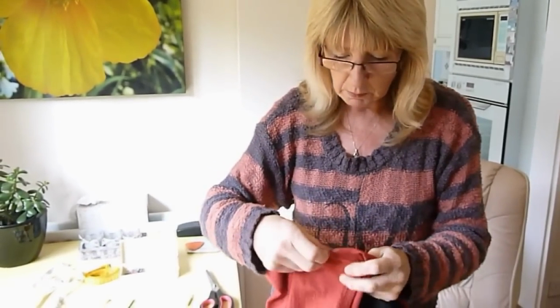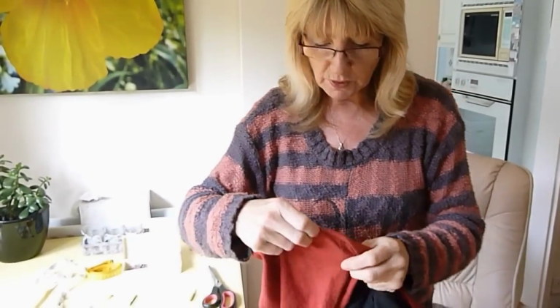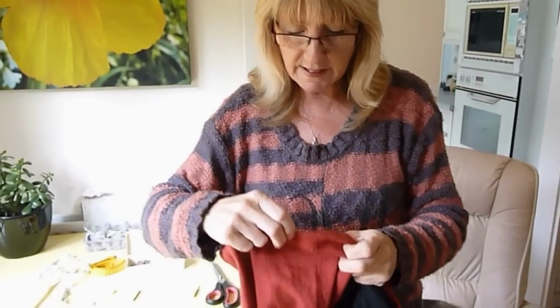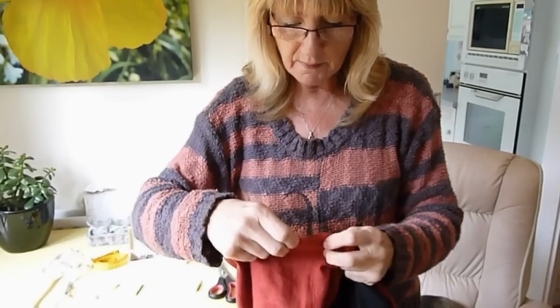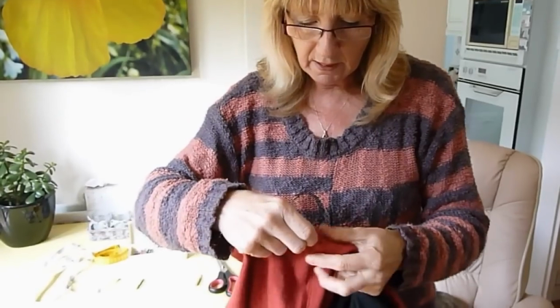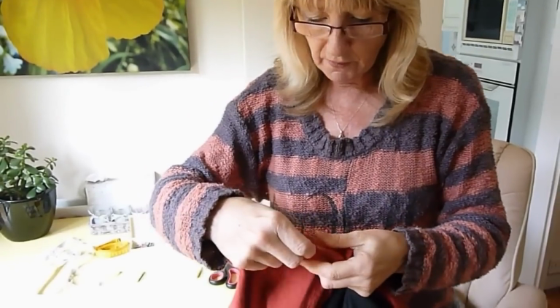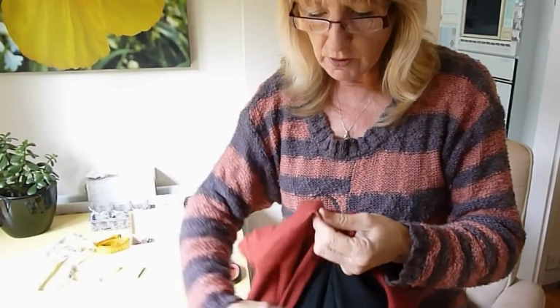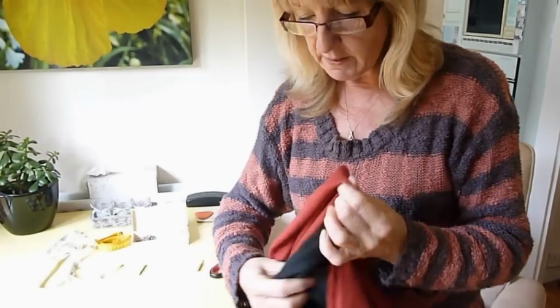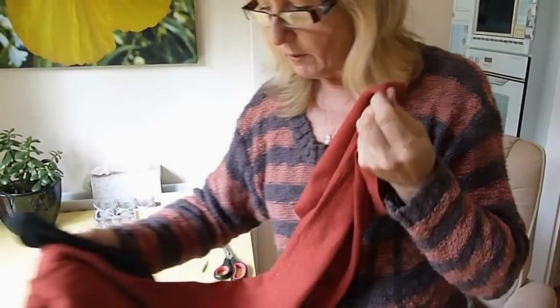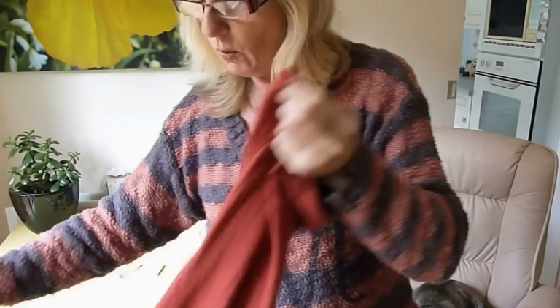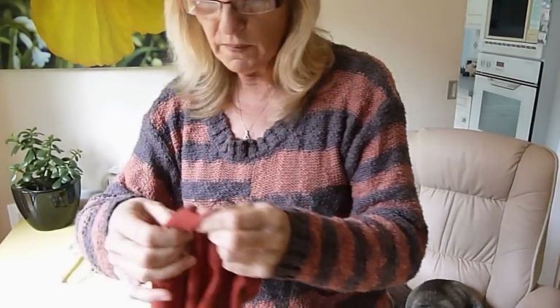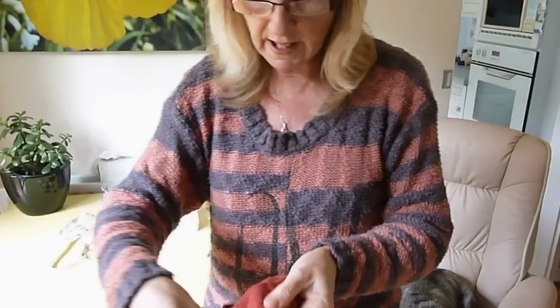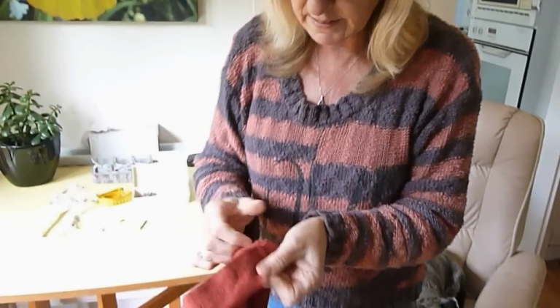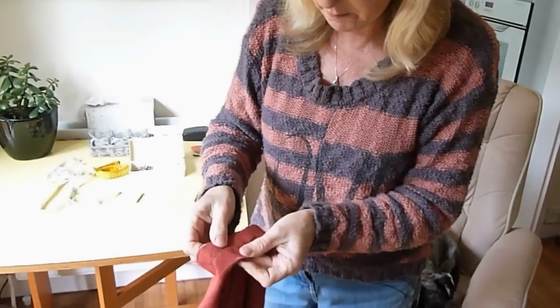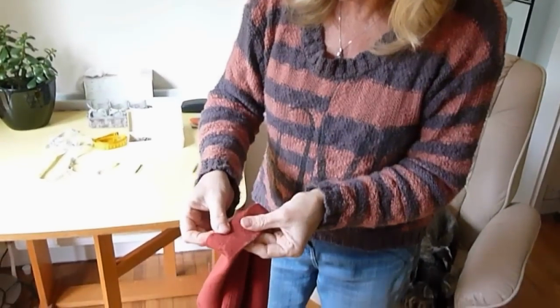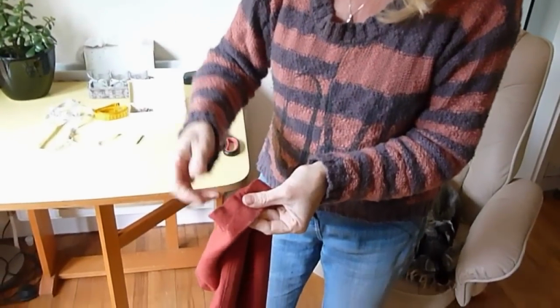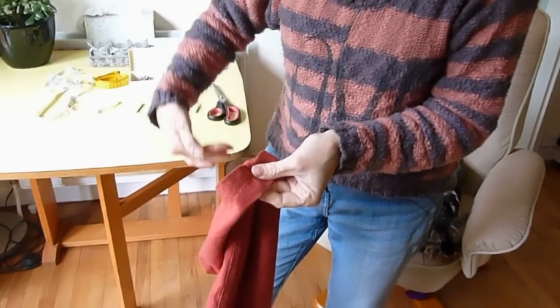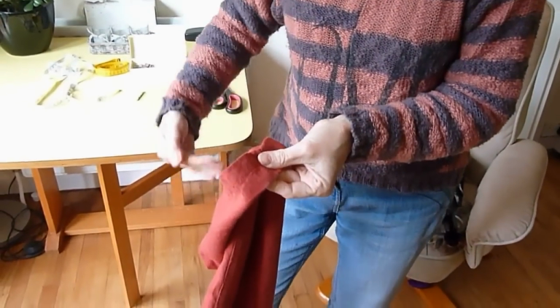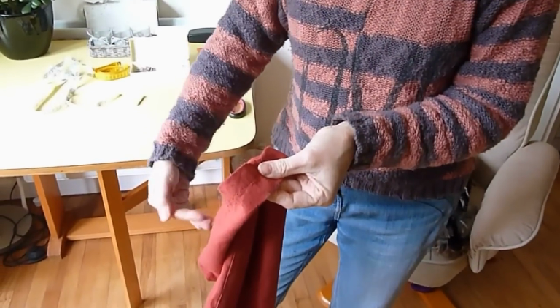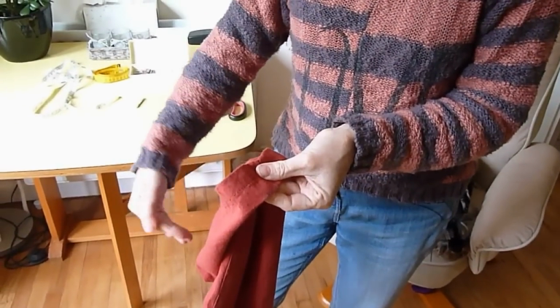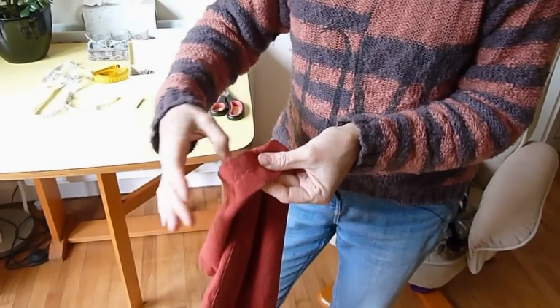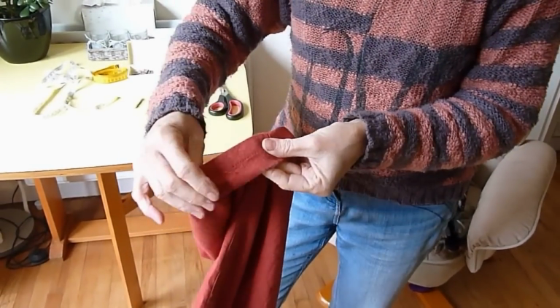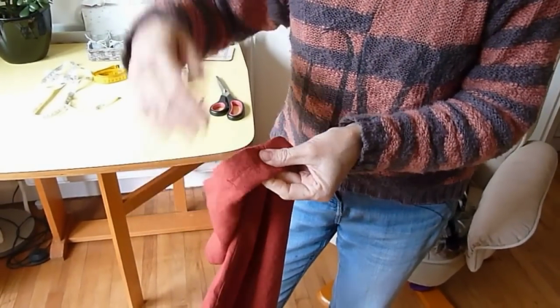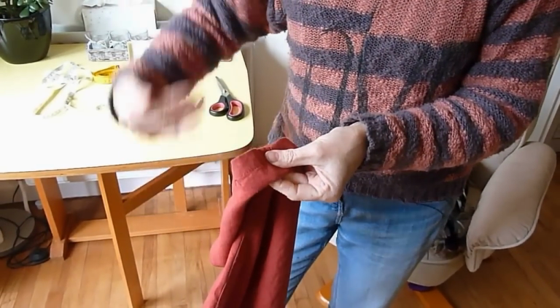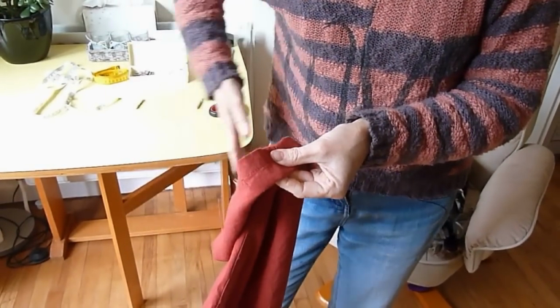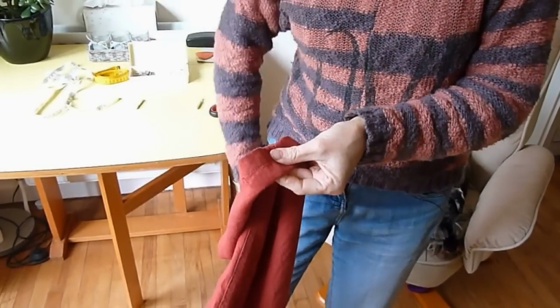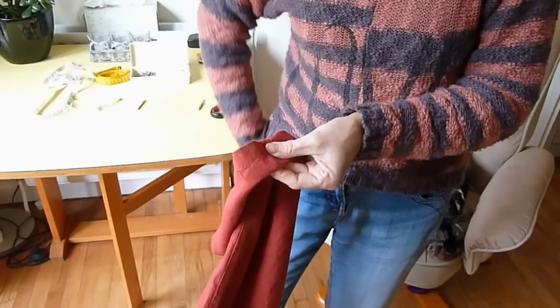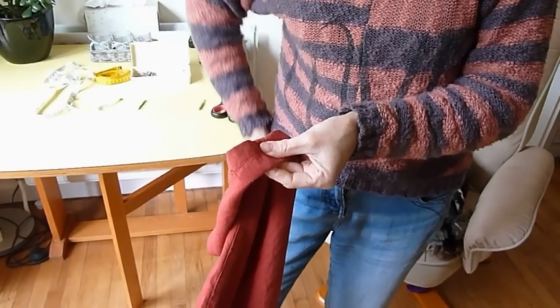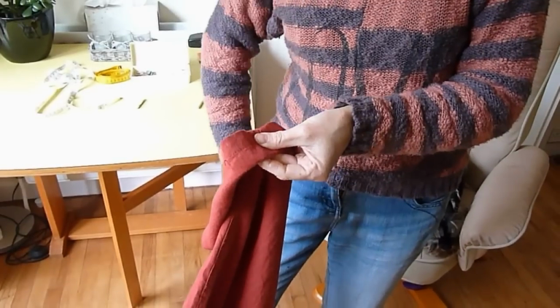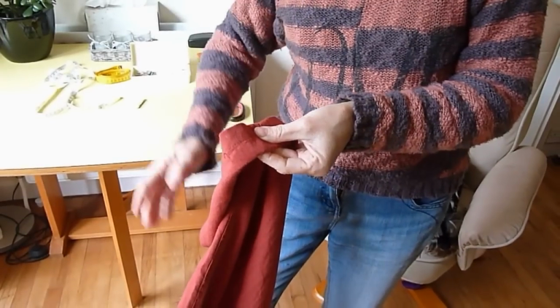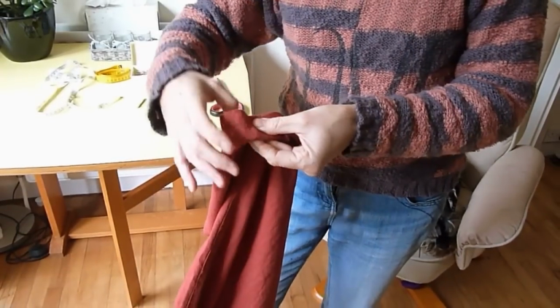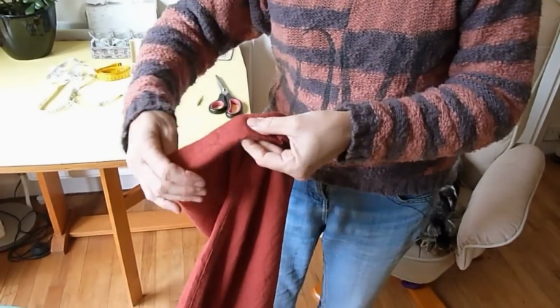As you can see, if I do that I've got all of this excess hem, and that will weigh heavily on the bottom of the trousers and pull them down. They keep wanting to slide down your leg and it'll be uncomfortable.